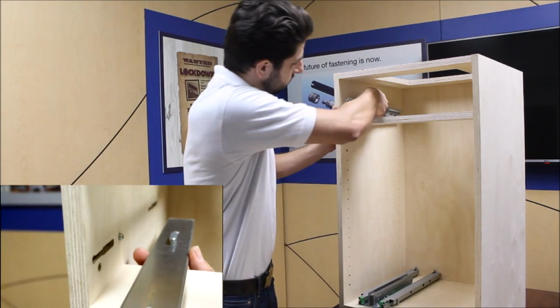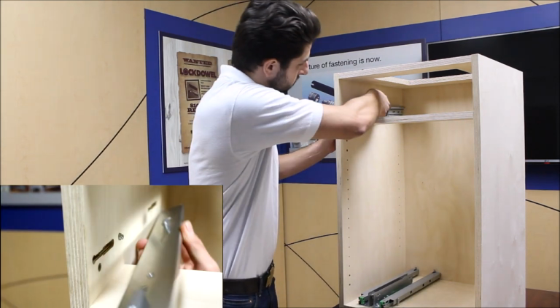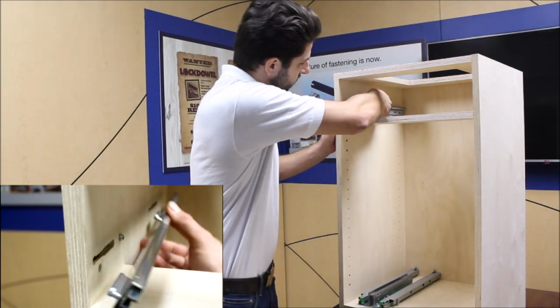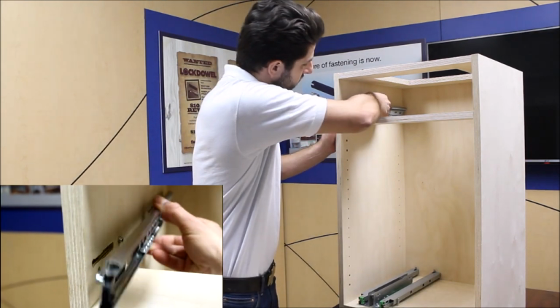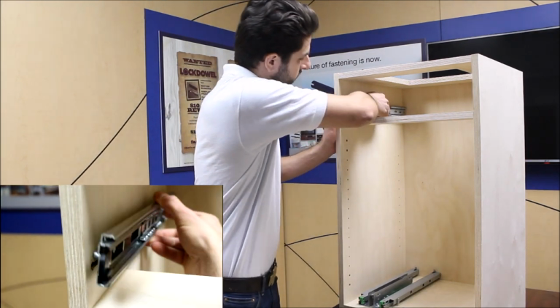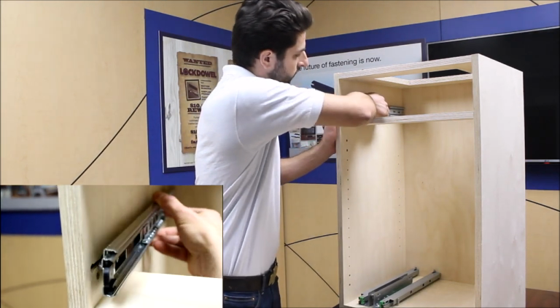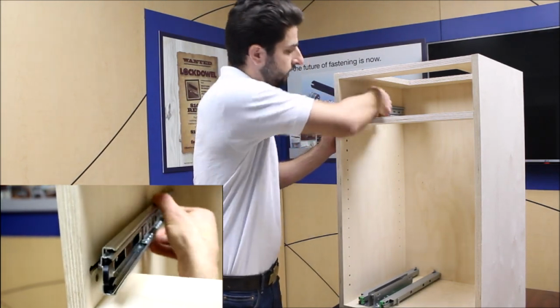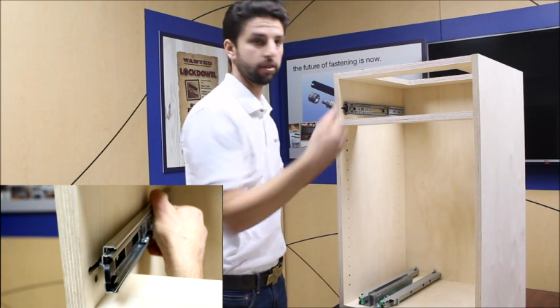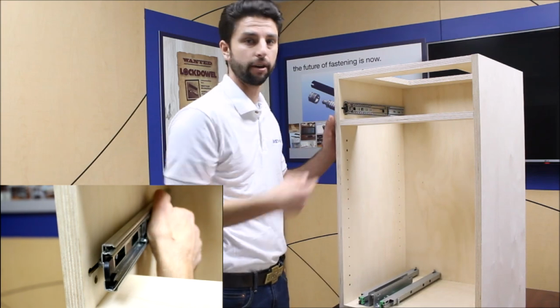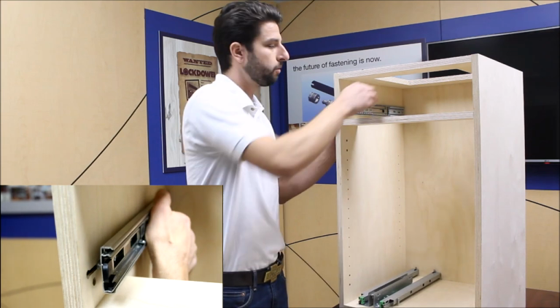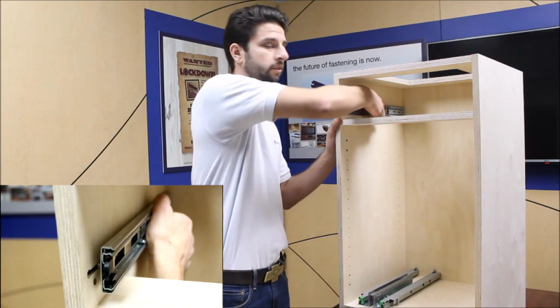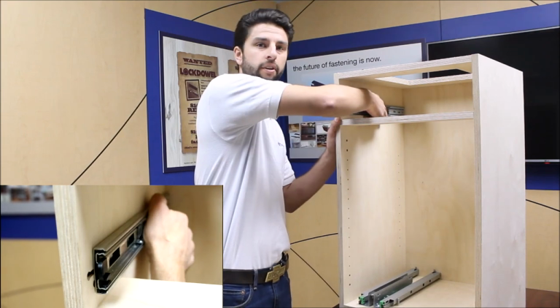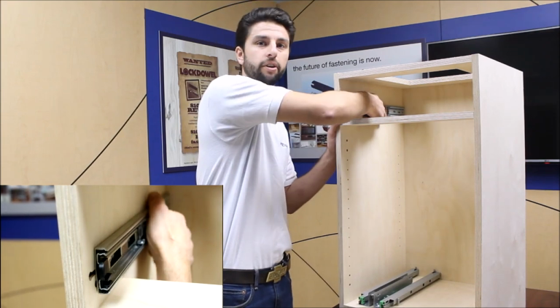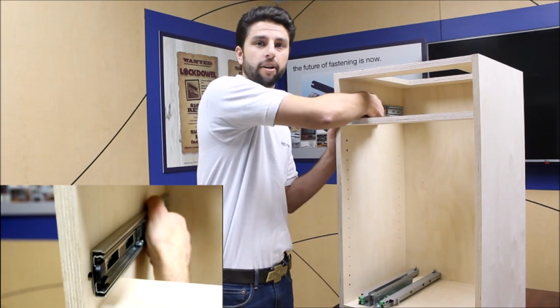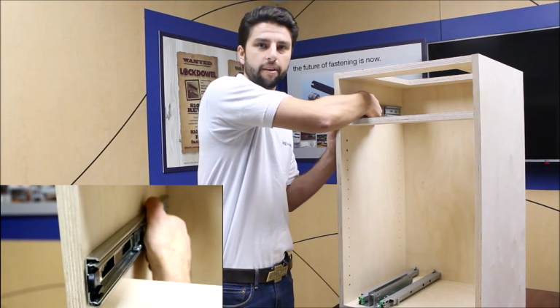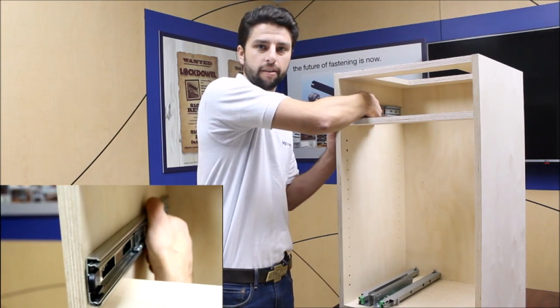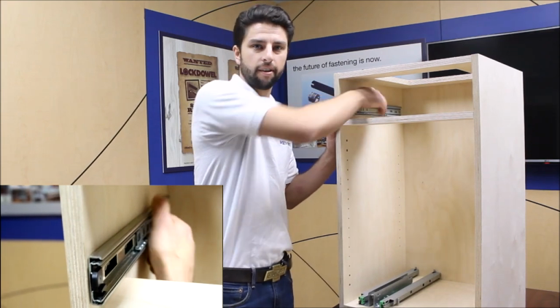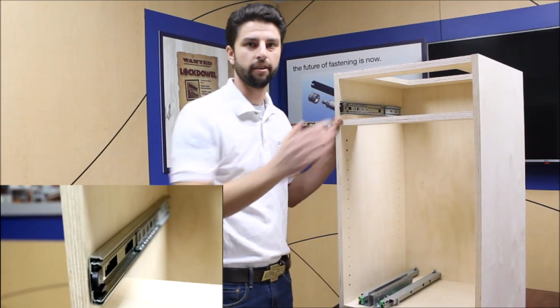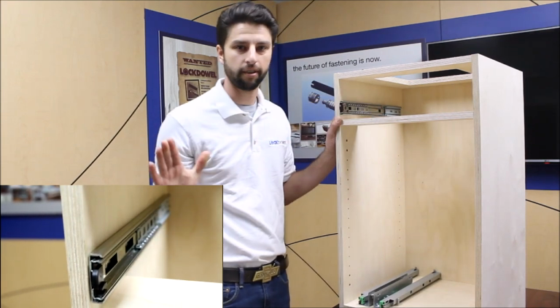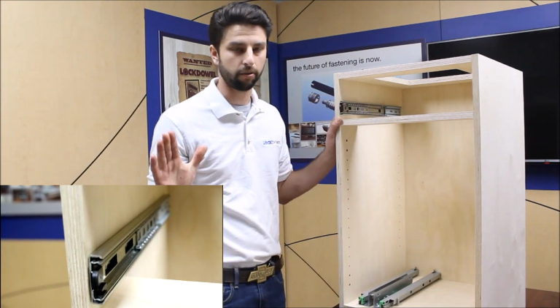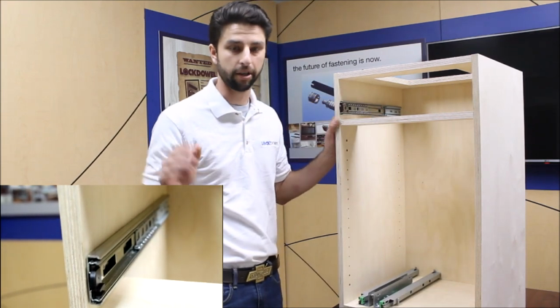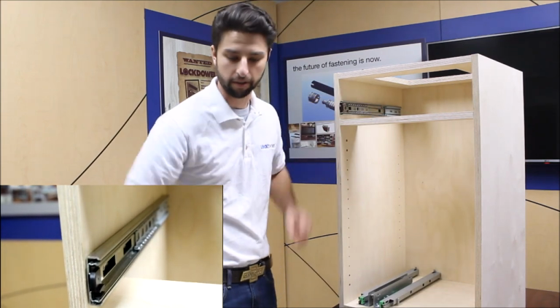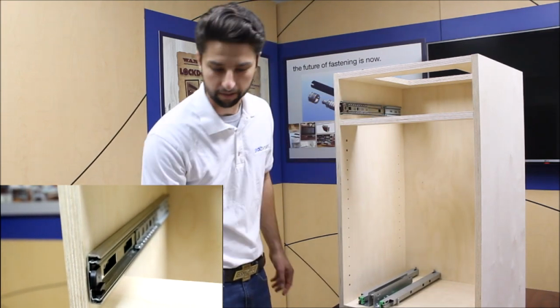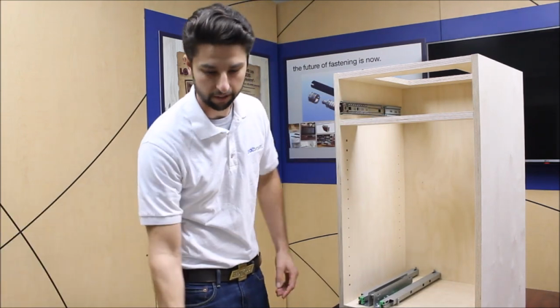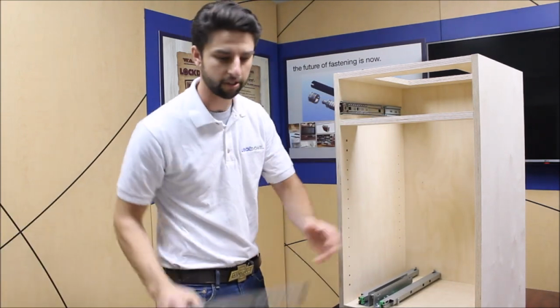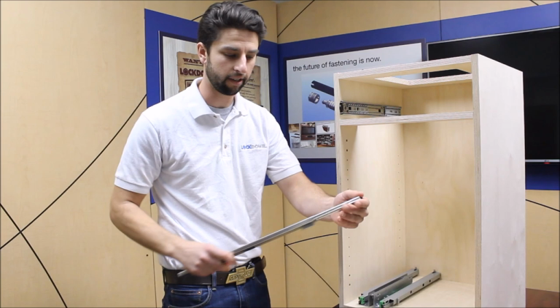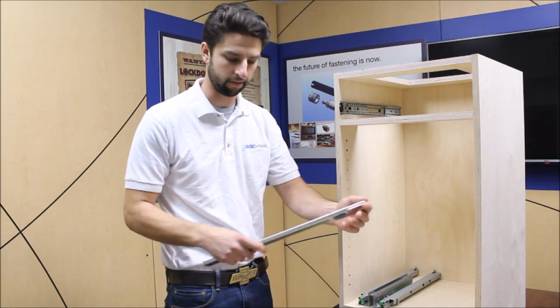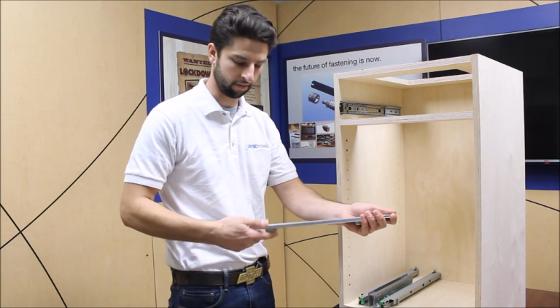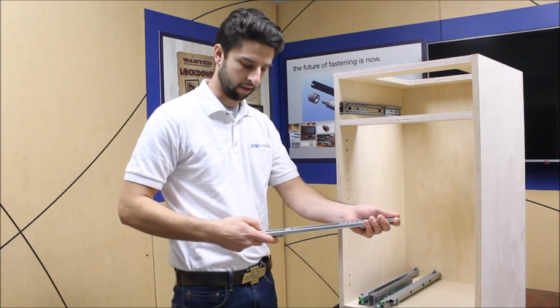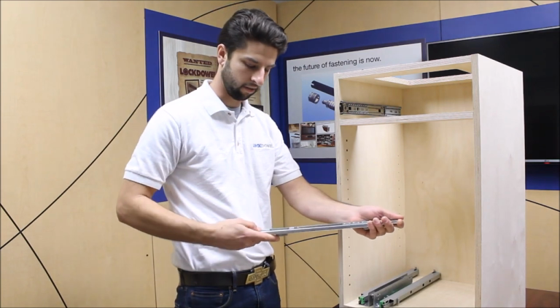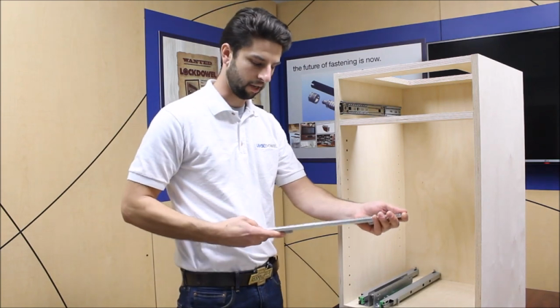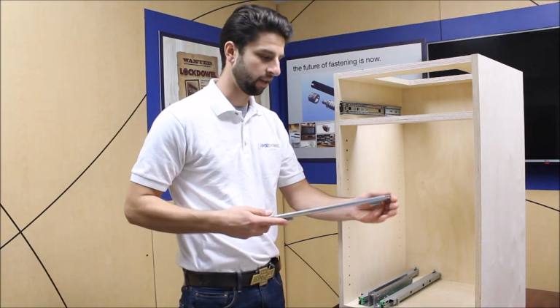Just place it in and slide it forward until you hear it click. It's ready to go. Take the other side and do the same thing.